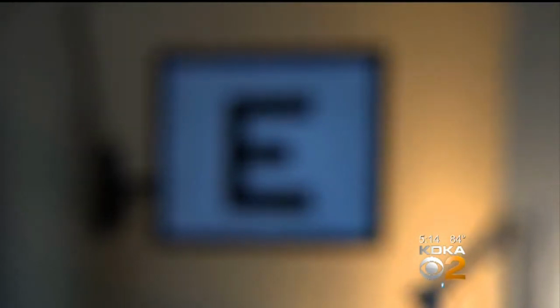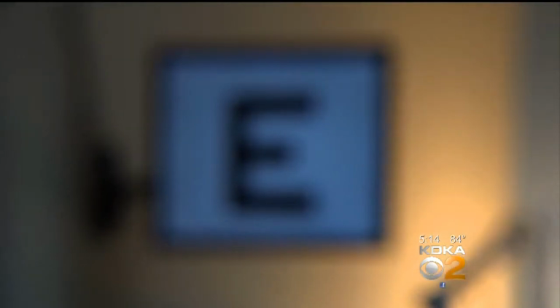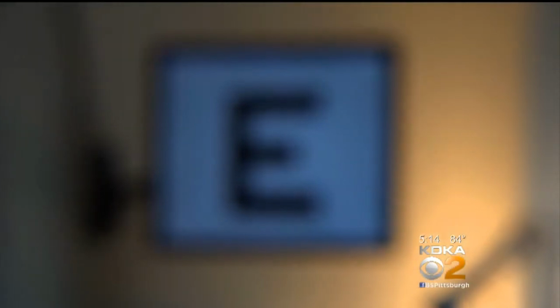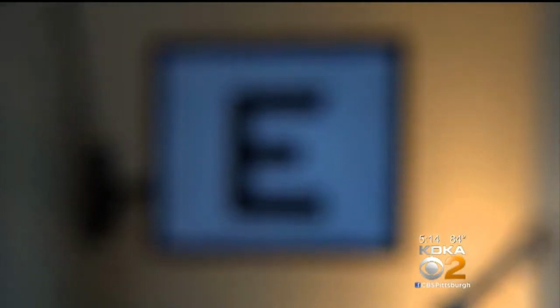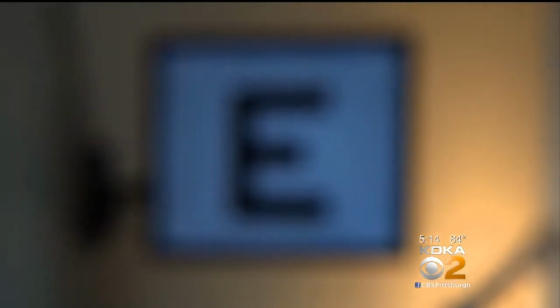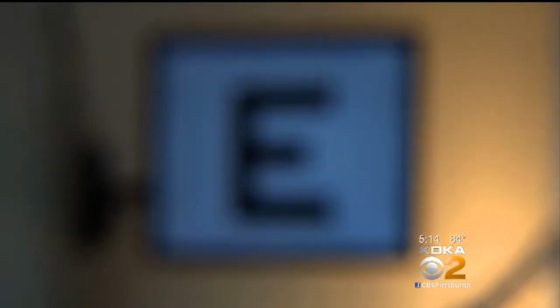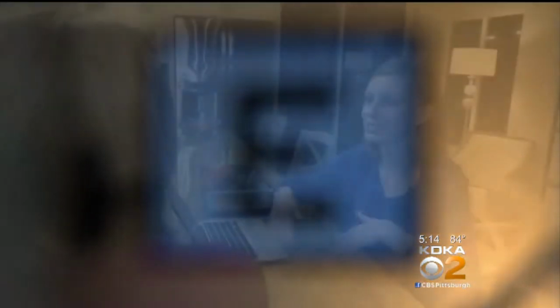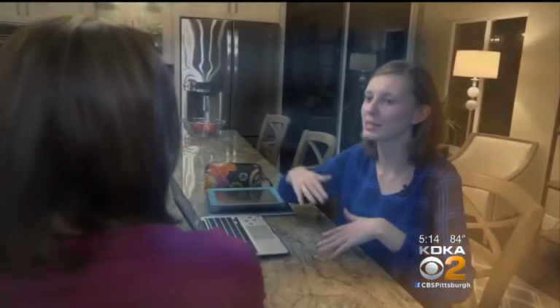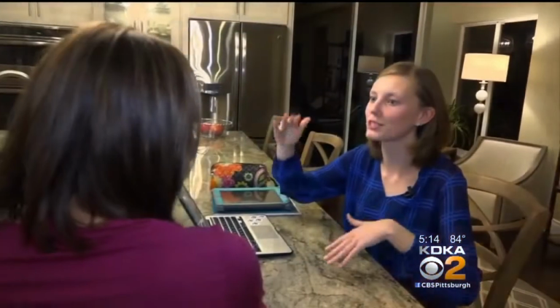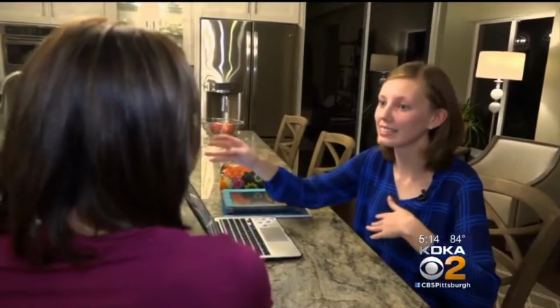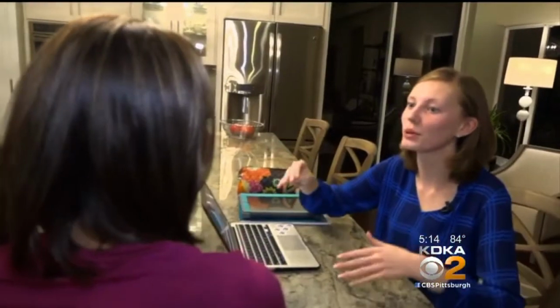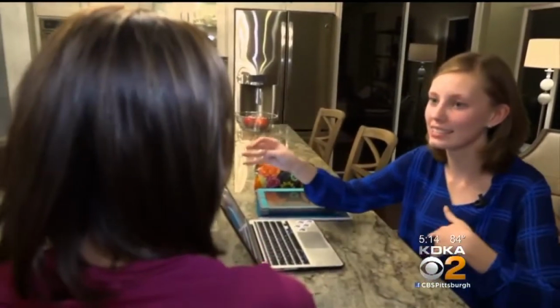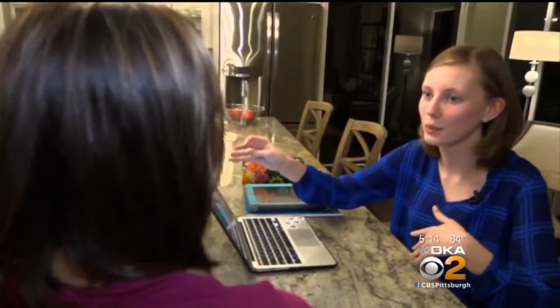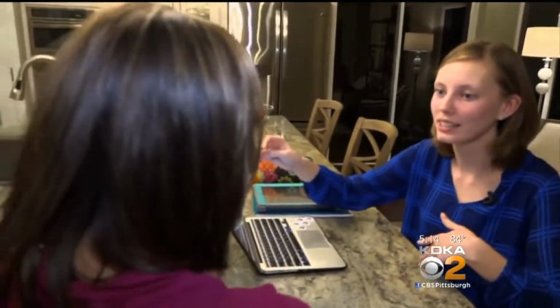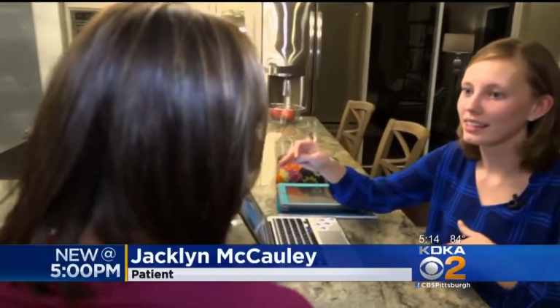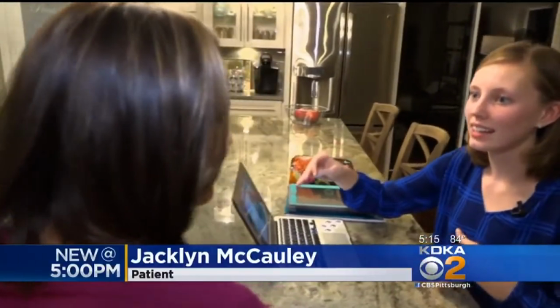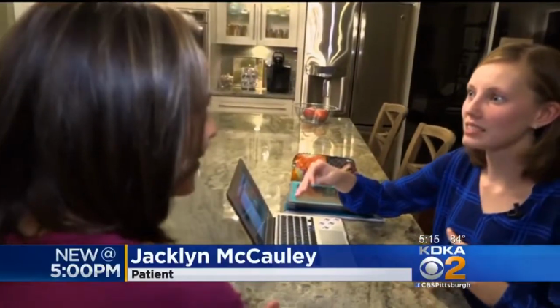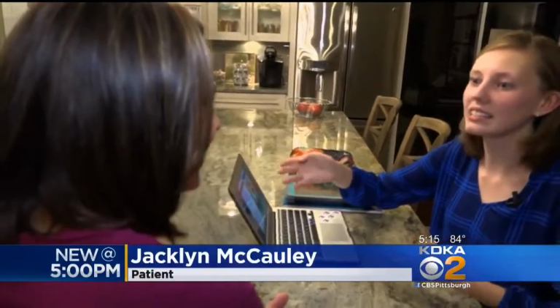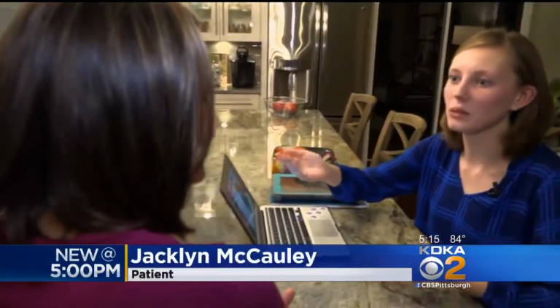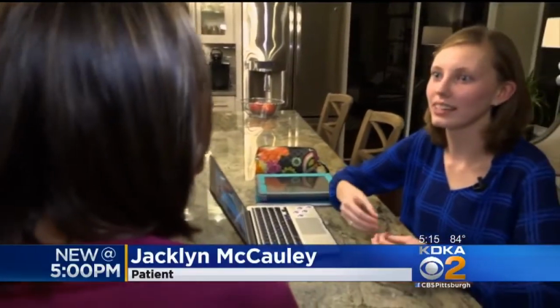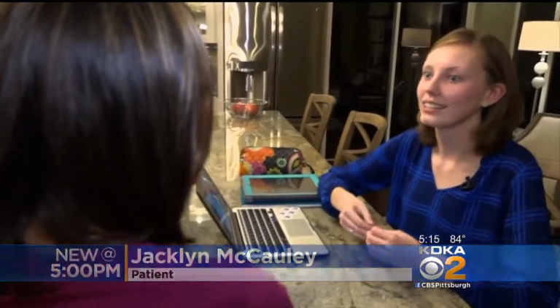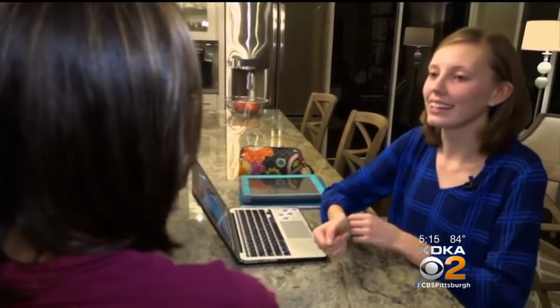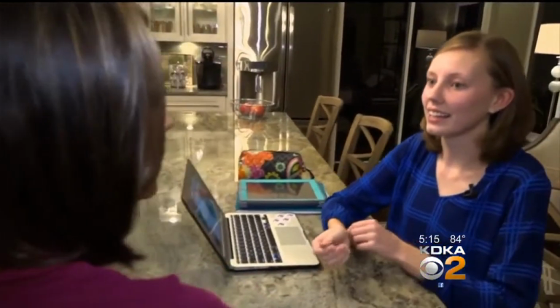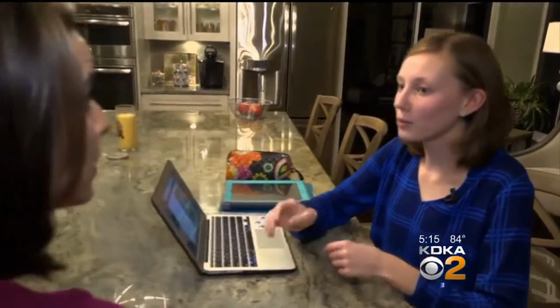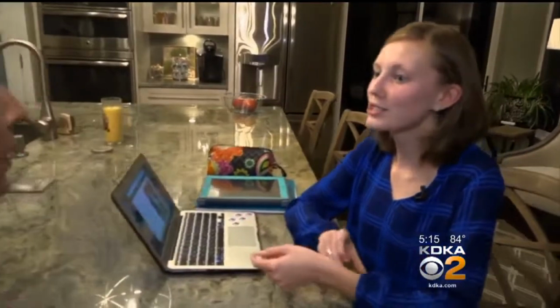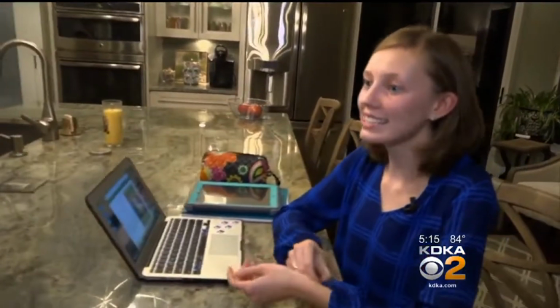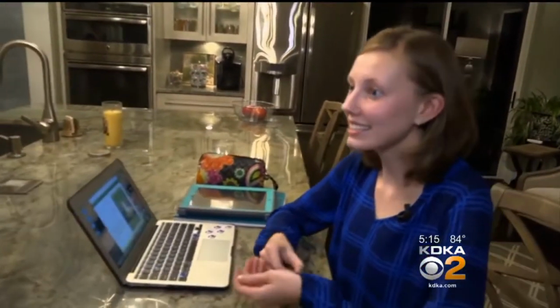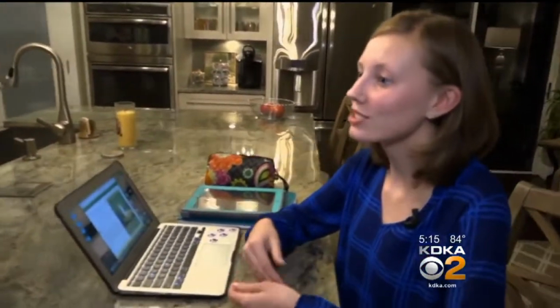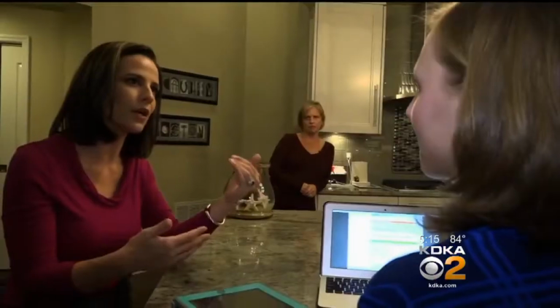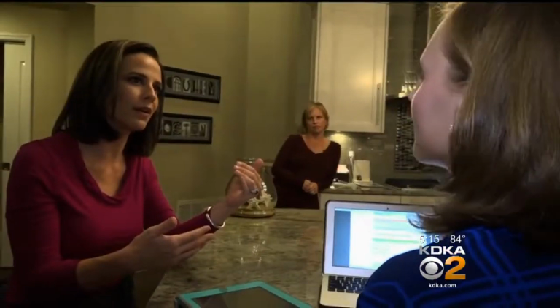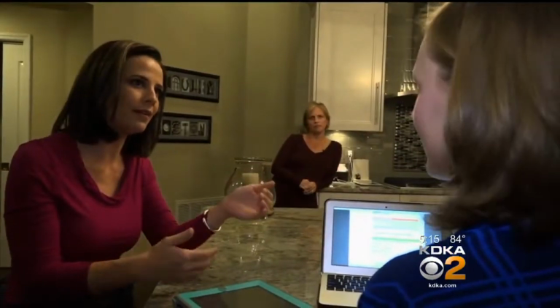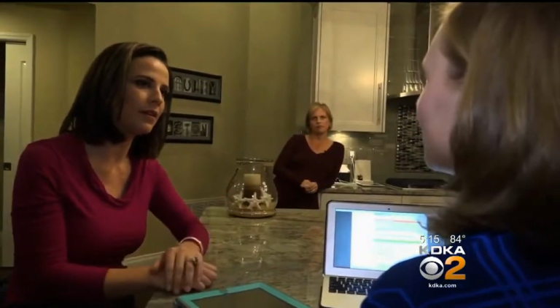Children are battling it younger and younger. Because I kept telling my teacher, I can't see the board. She was 10 years old — that was six years ago. Jacqueline McCauley was diagnosed as nearsighted.